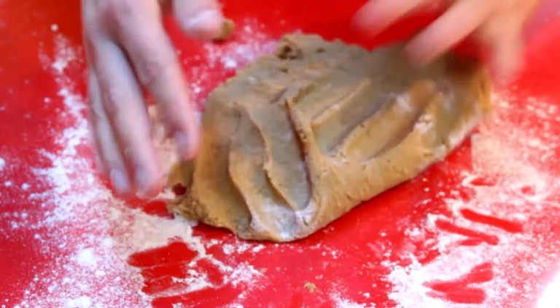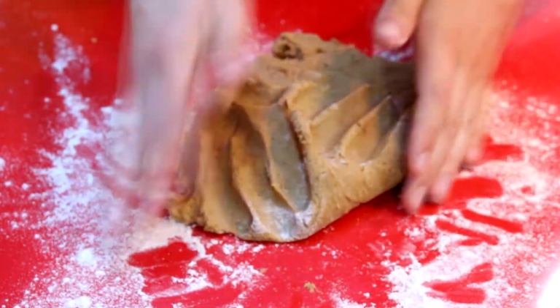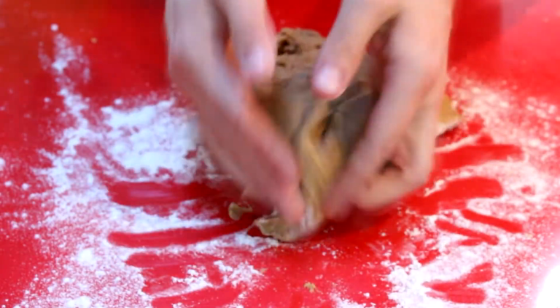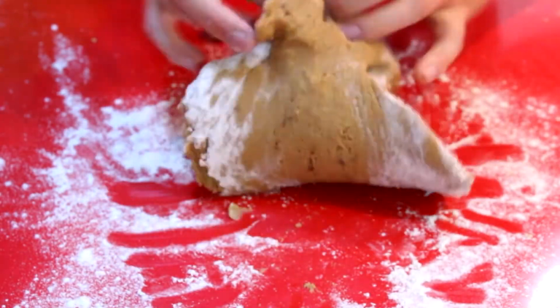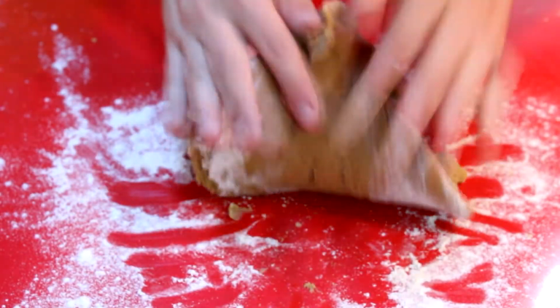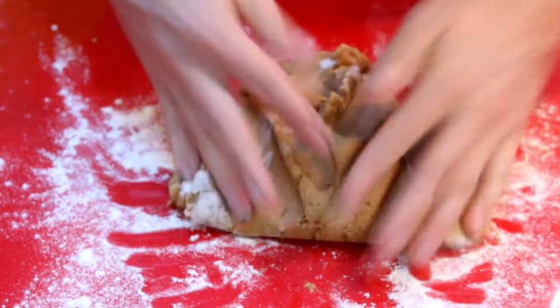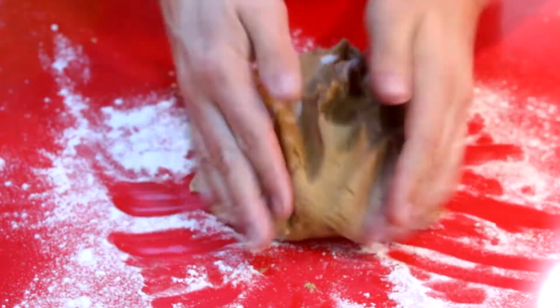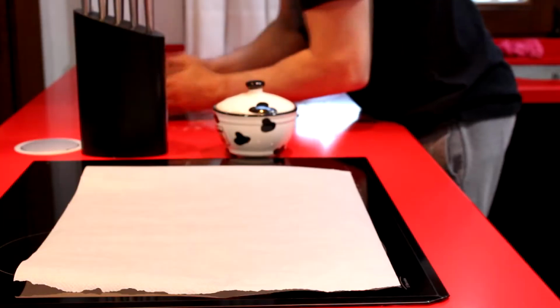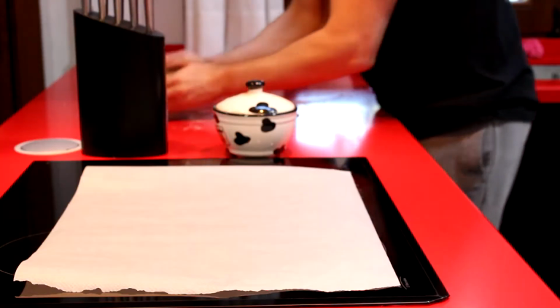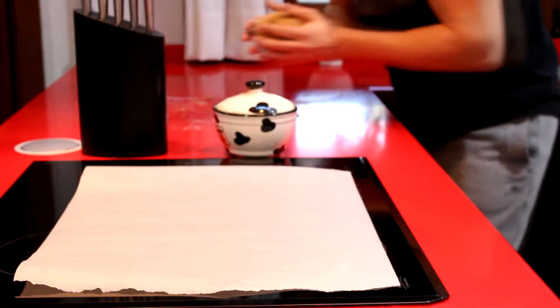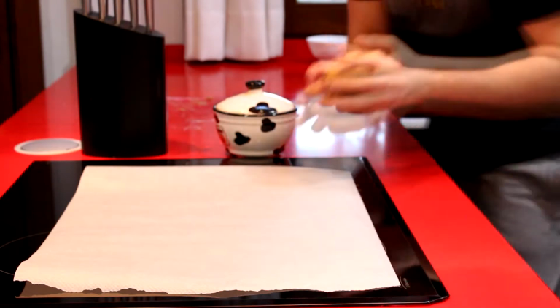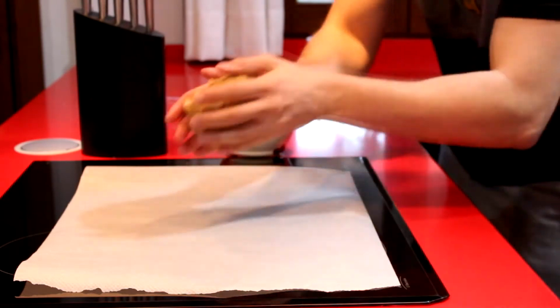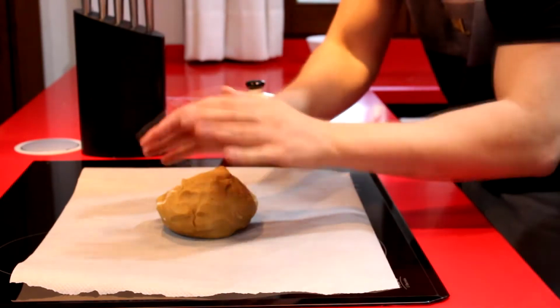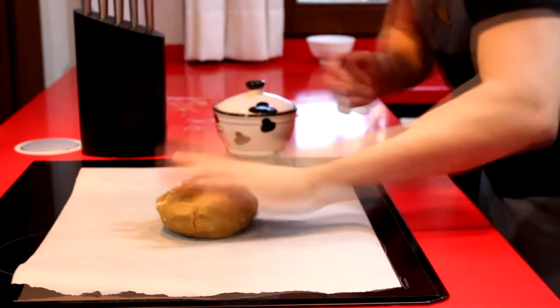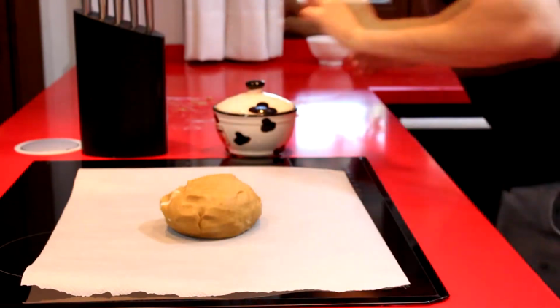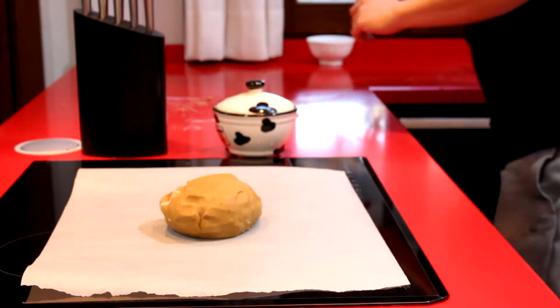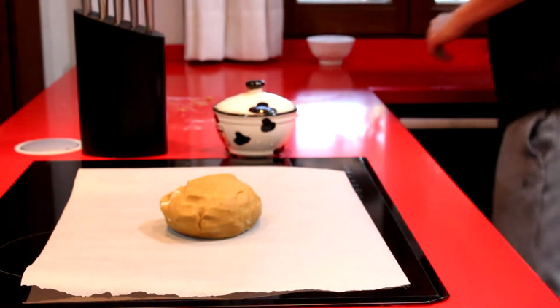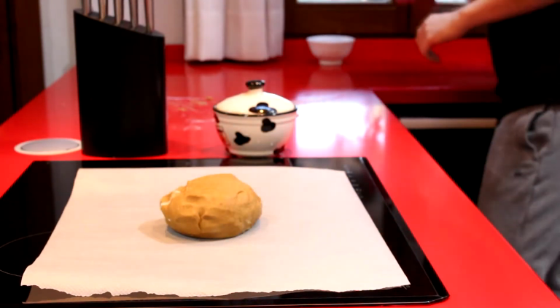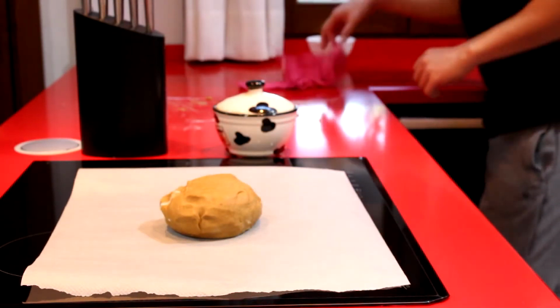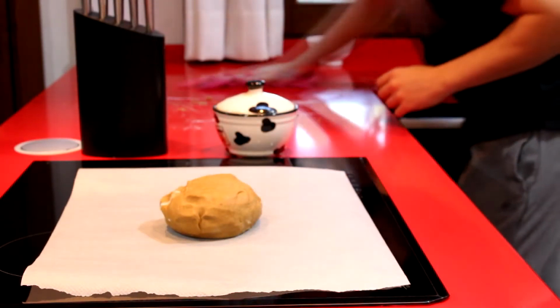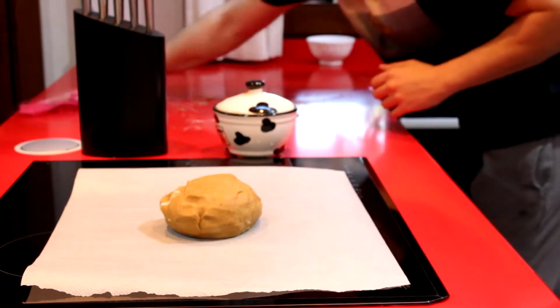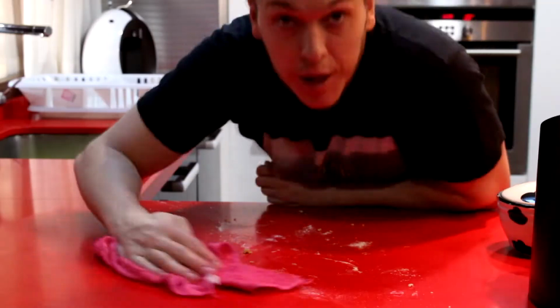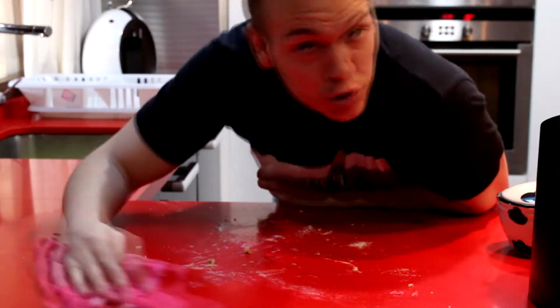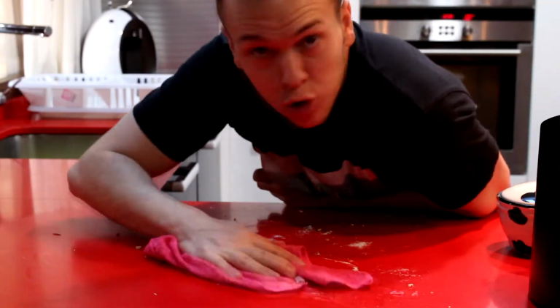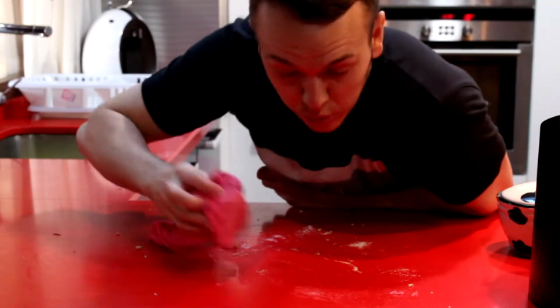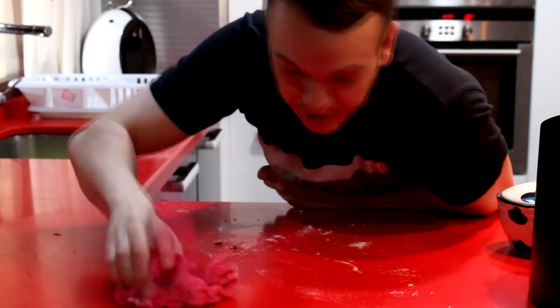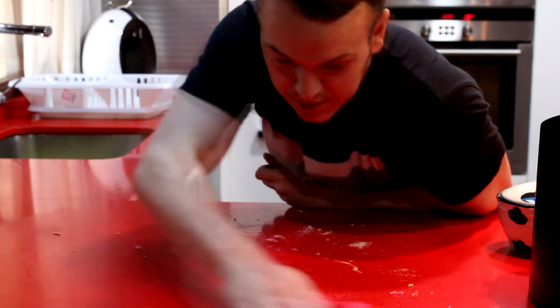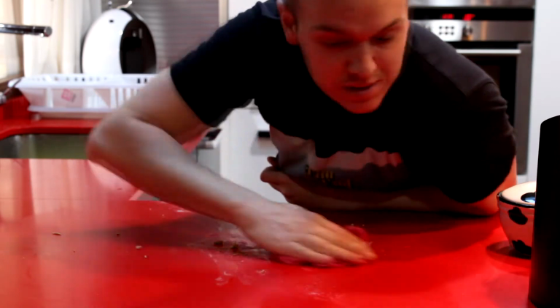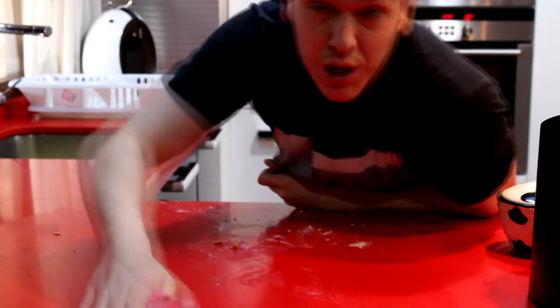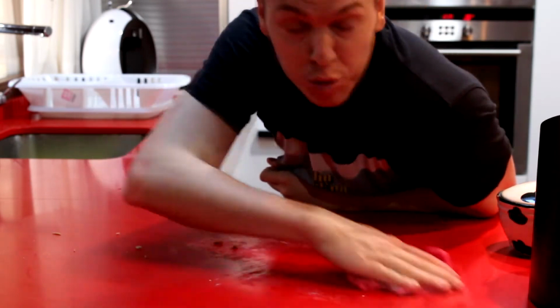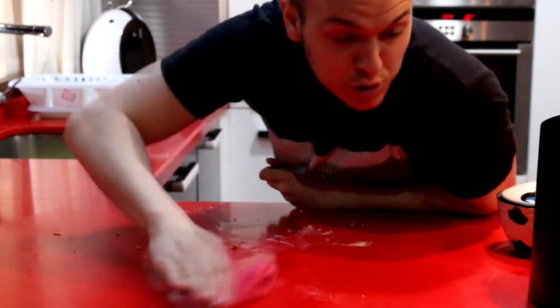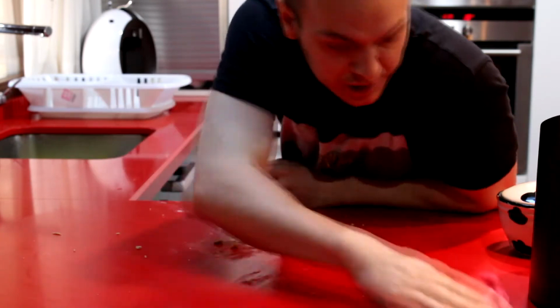La vamos a amasar un poco, tampoco hace falta matarse a amasar. Esto no es una masa de pizza ni de pan. Con darle unas vueltas y que quede bien homogénea como estáis viendo, bastará. Esto es lo que nunca se ve de los que grabamos vídeos de cocina.